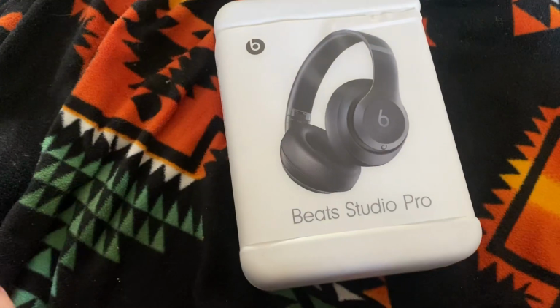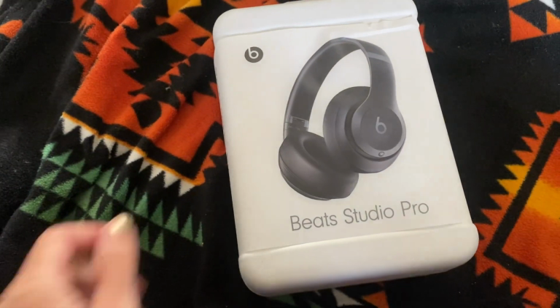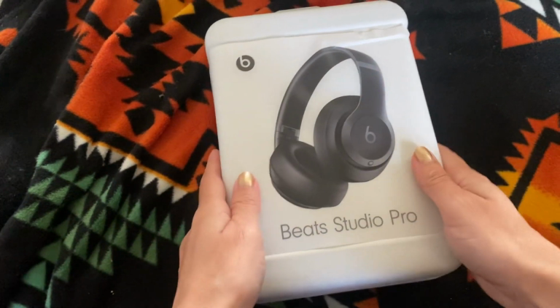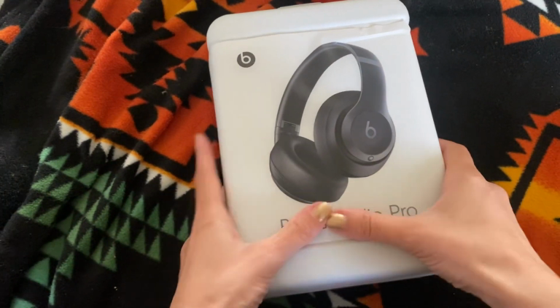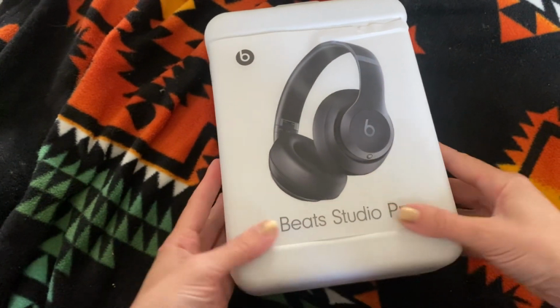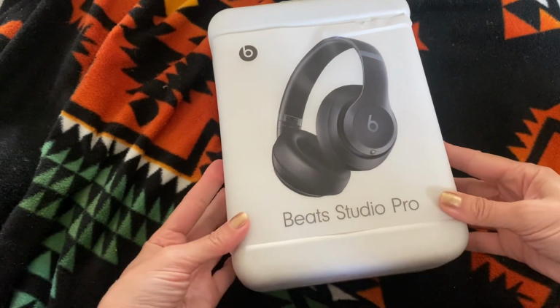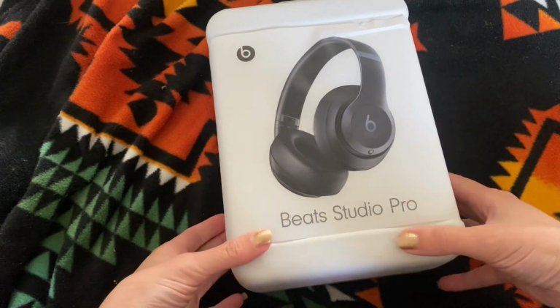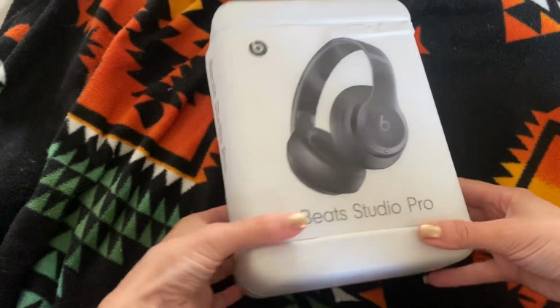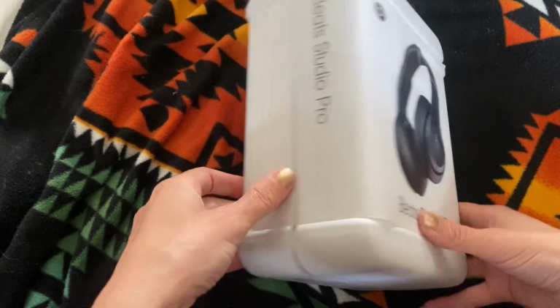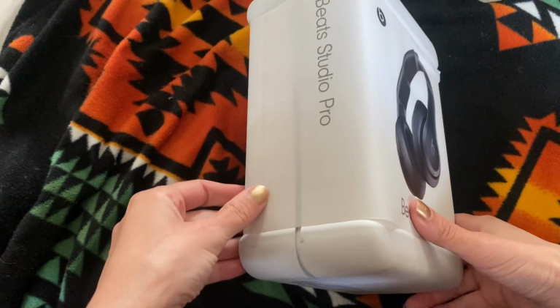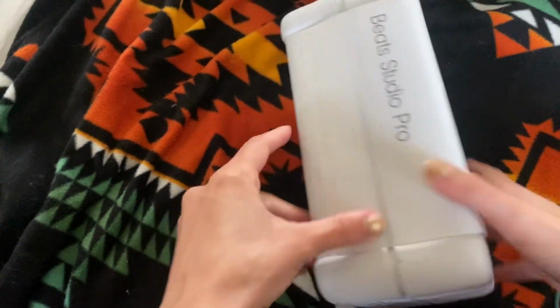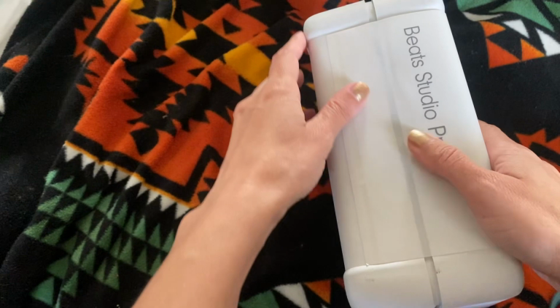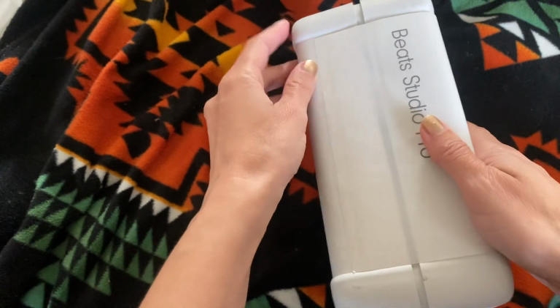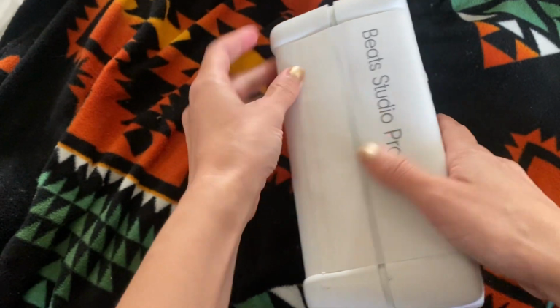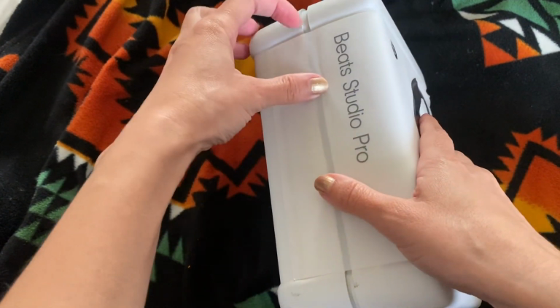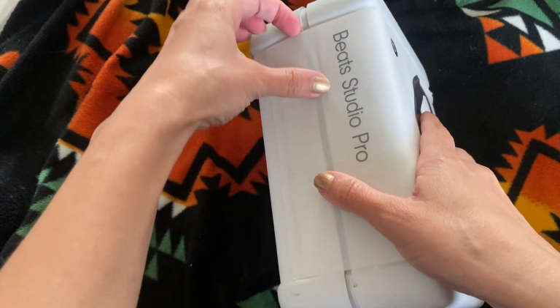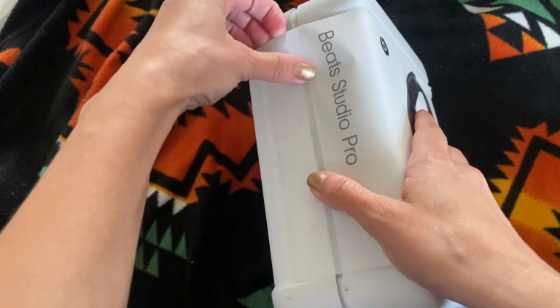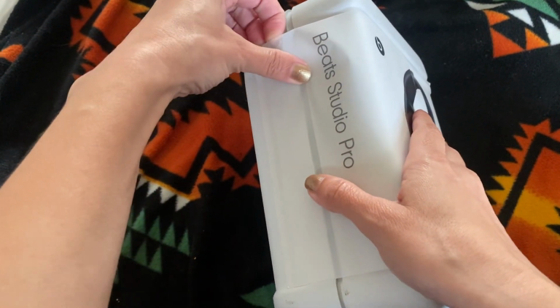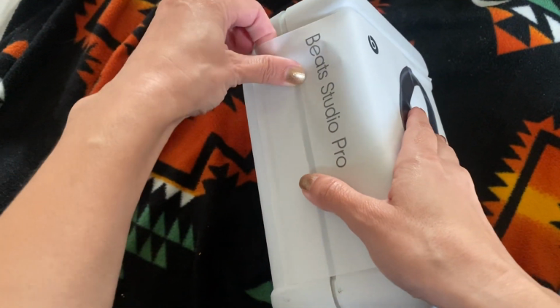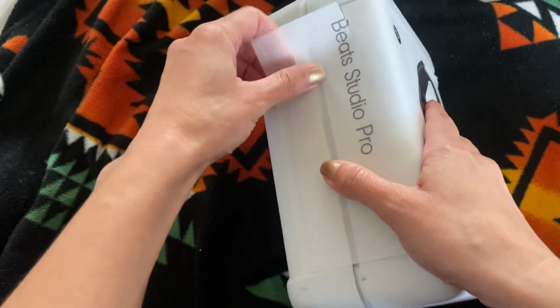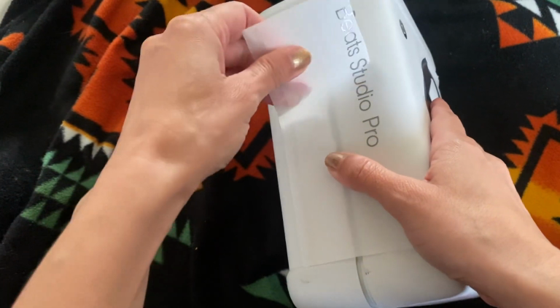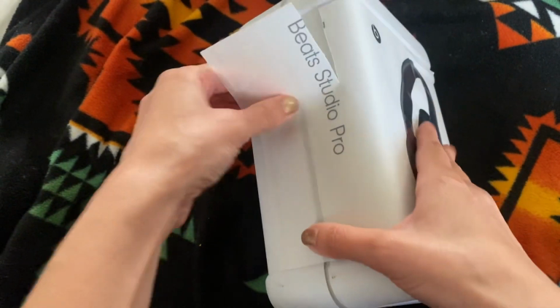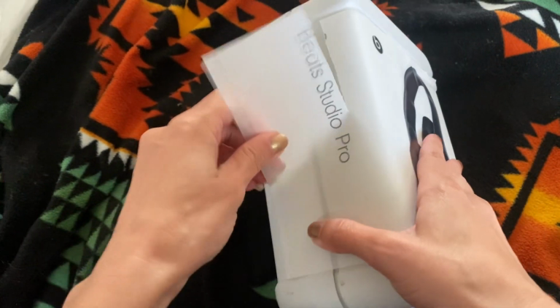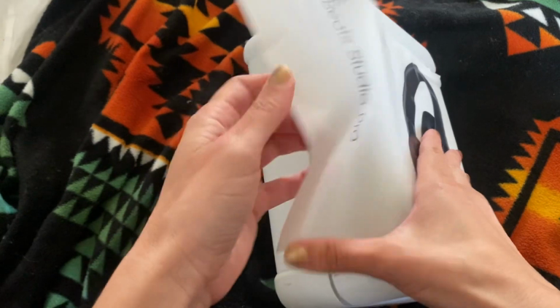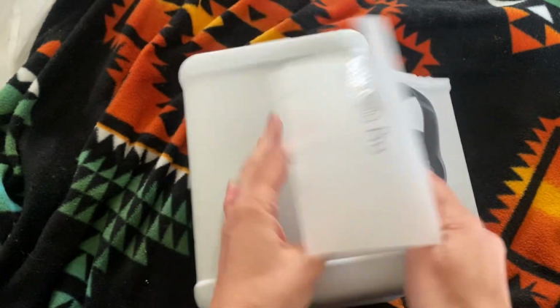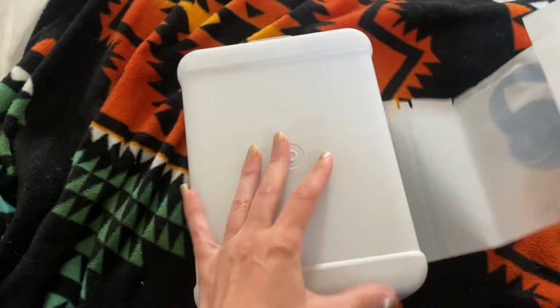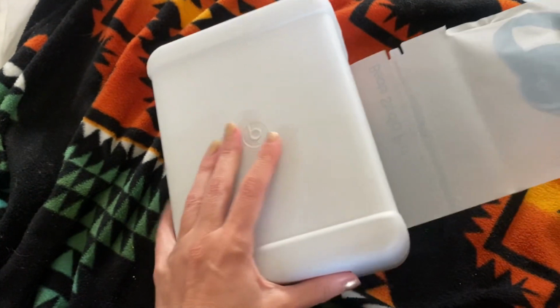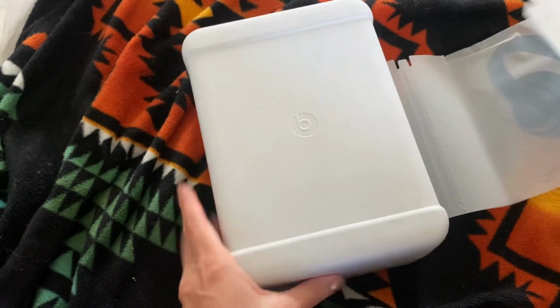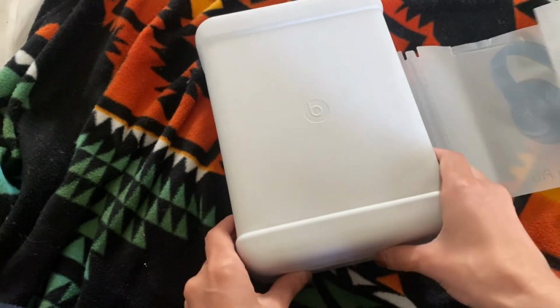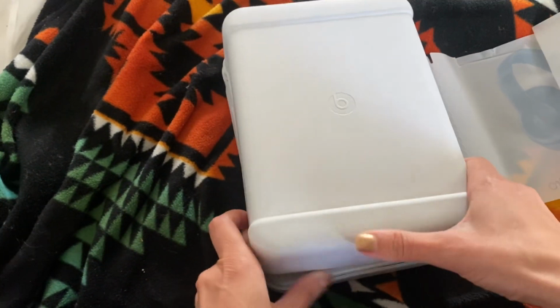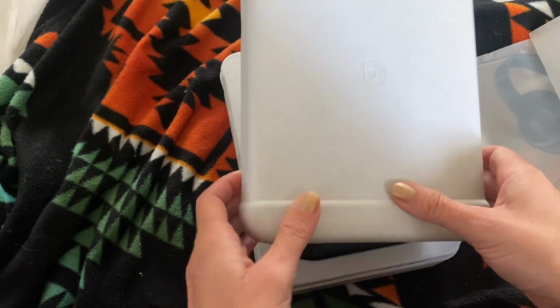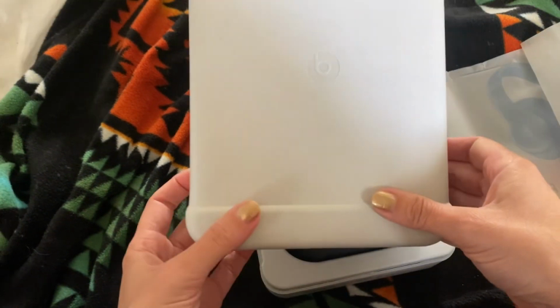Hey guys, this is an unboxing for the Beats Studio Pro. I got this because I wanted some really, really good headphones, and these were very highly rated.